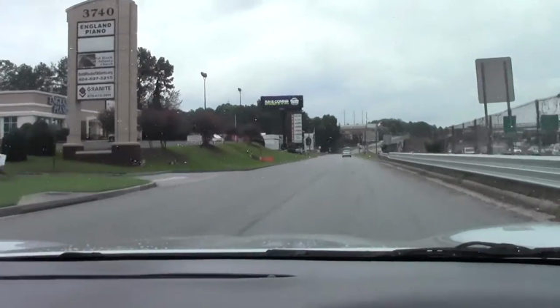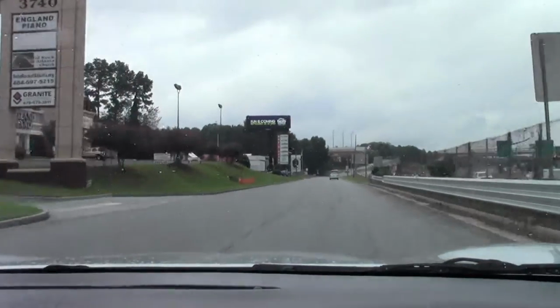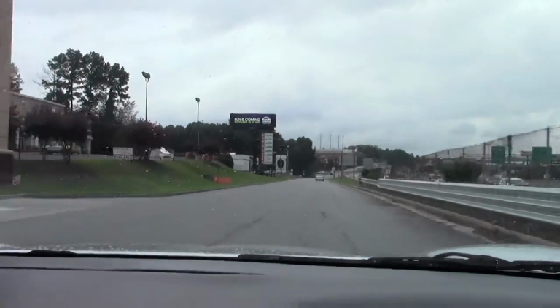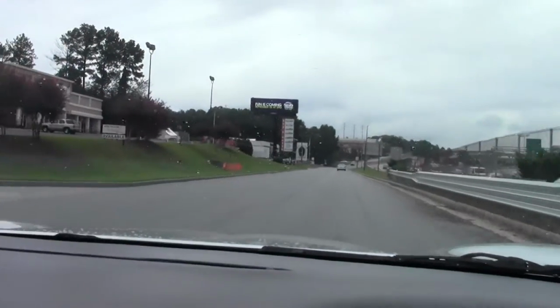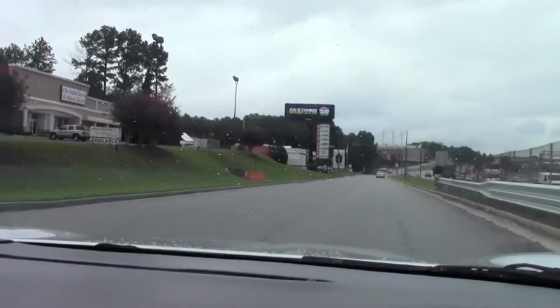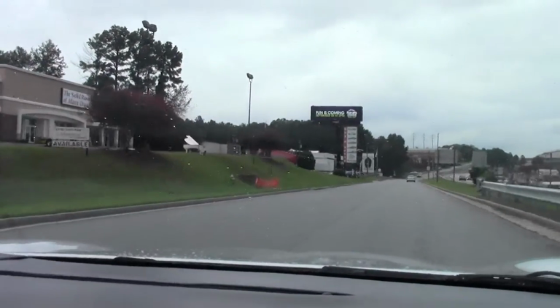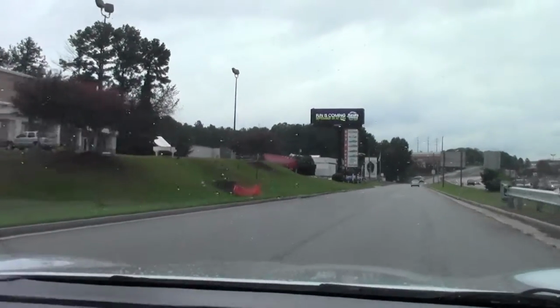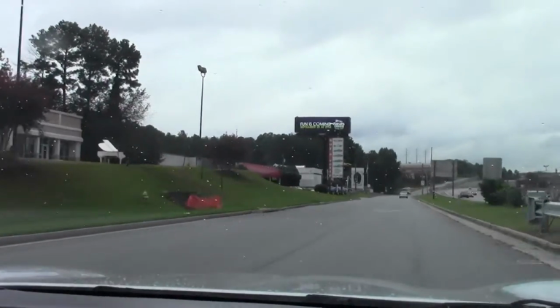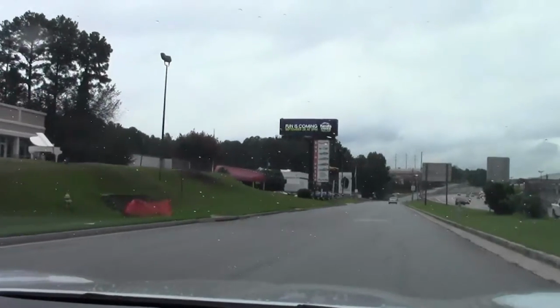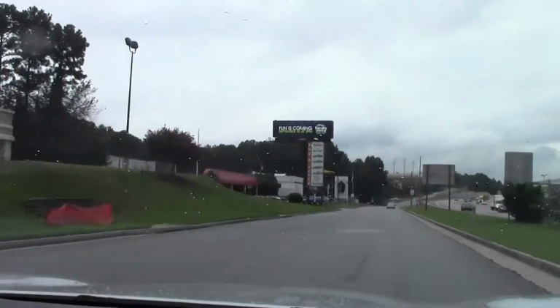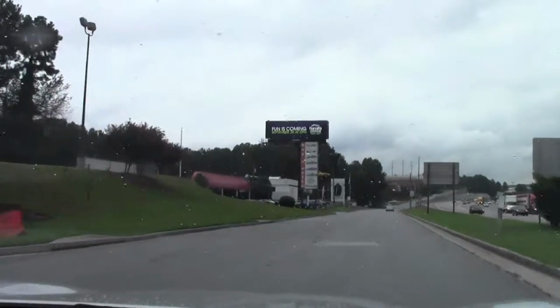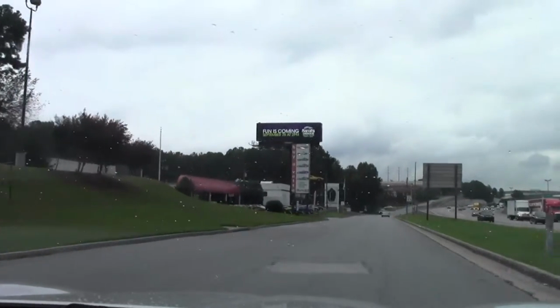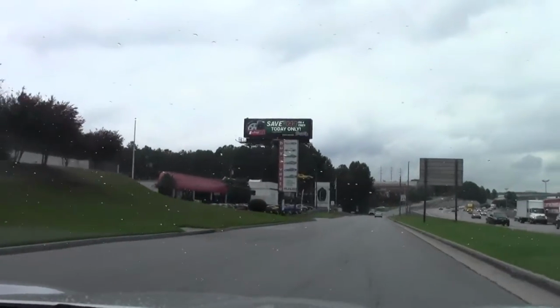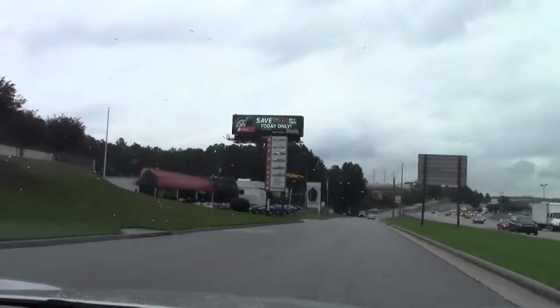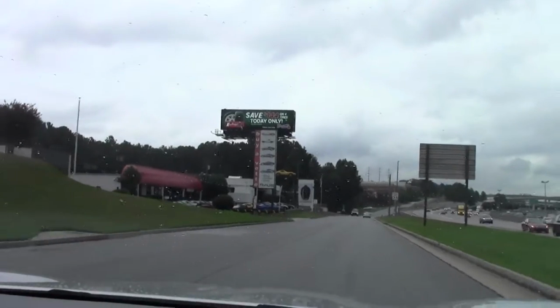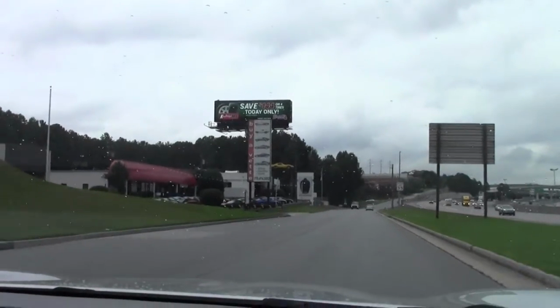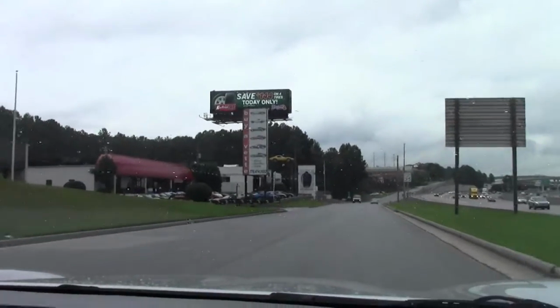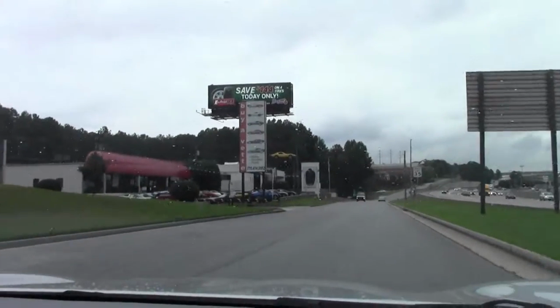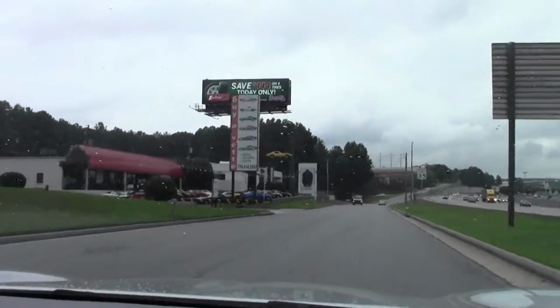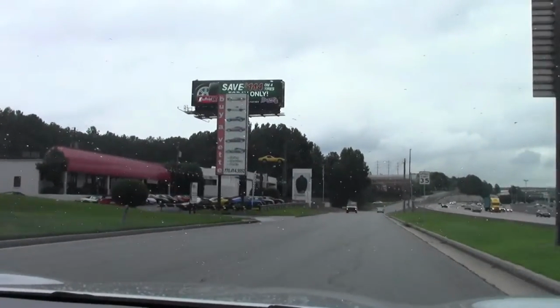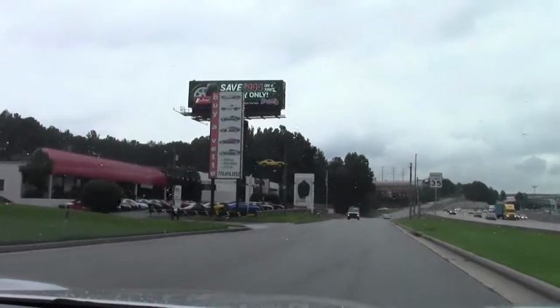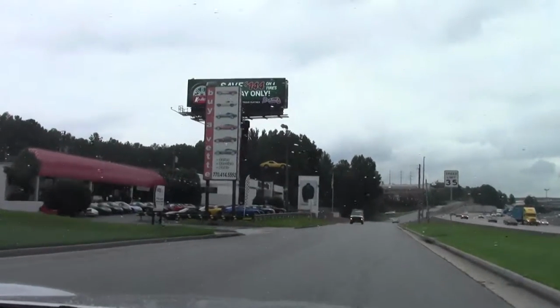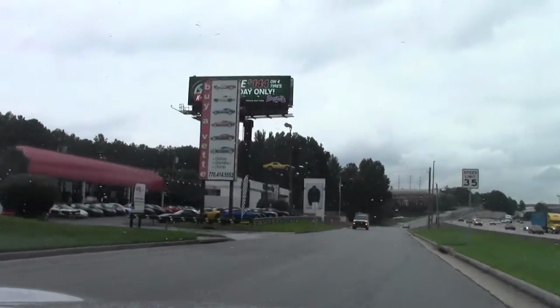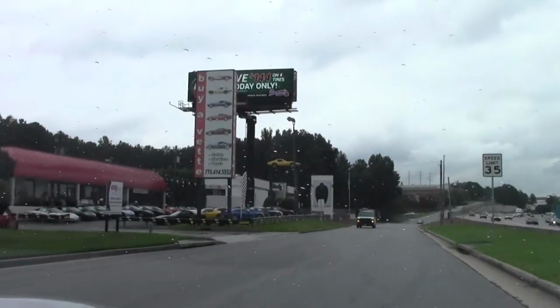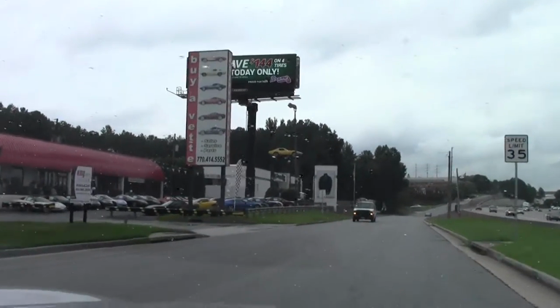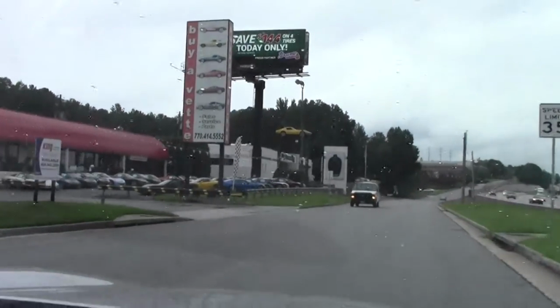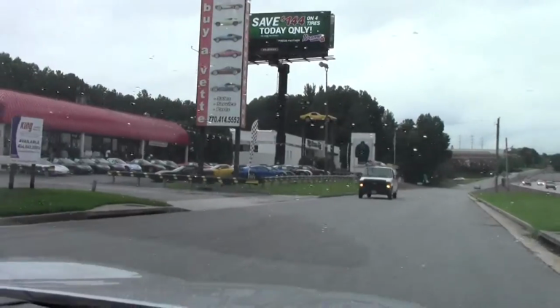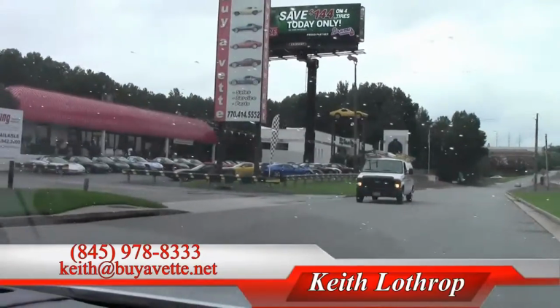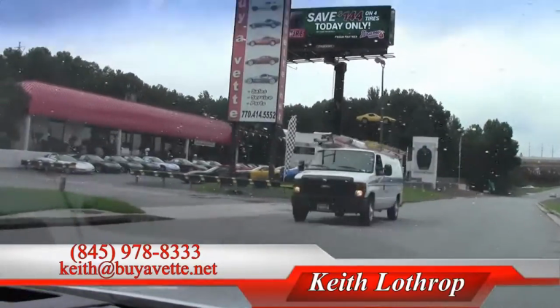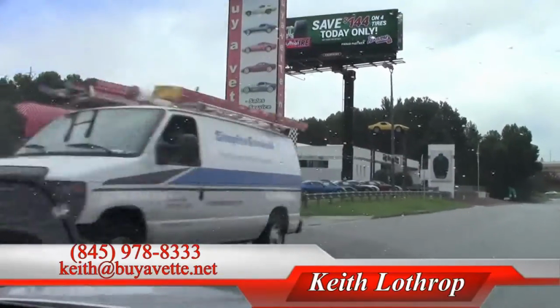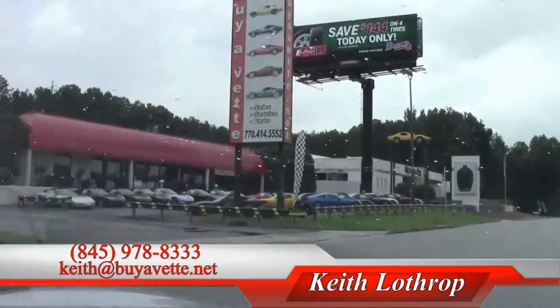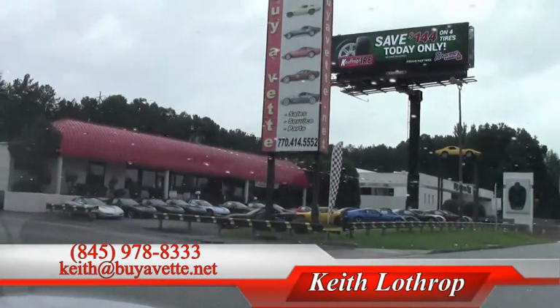It does come with our two year, 50,000 mile warranty, which covers the engine, the transmission, and the water pump — and that's saying quite a bit on one of these cars that's 12 years old.